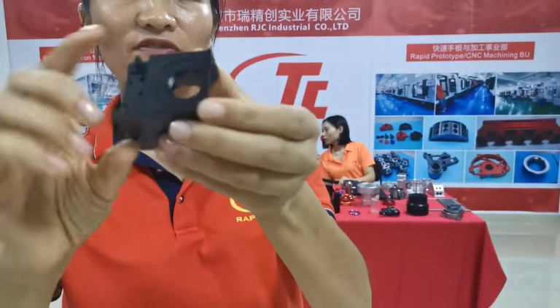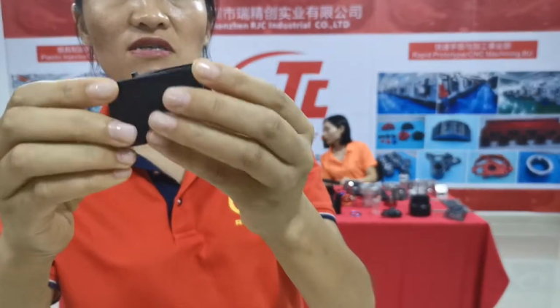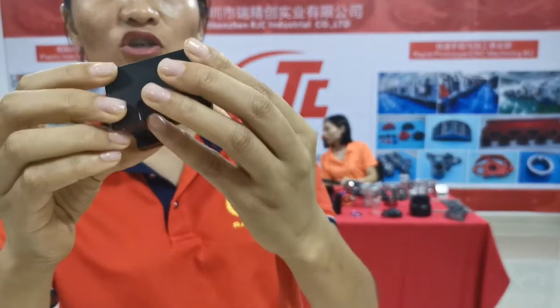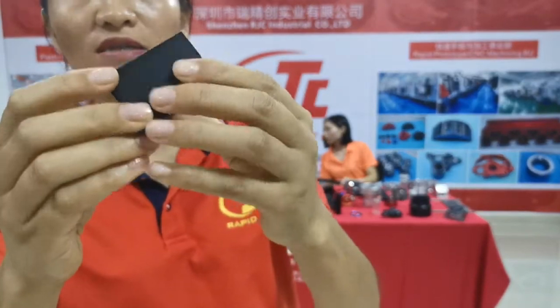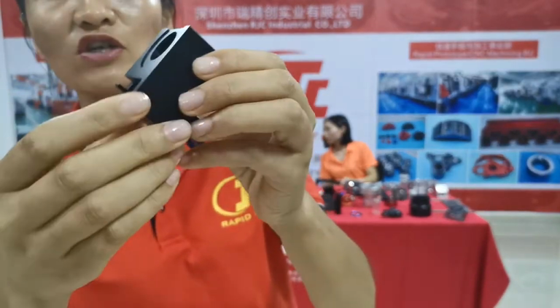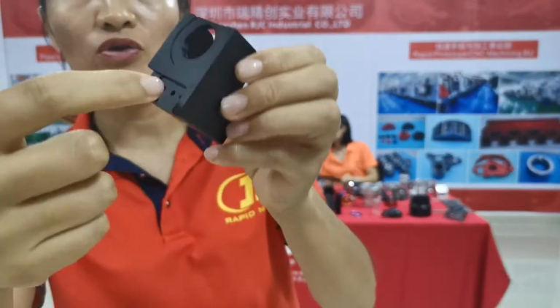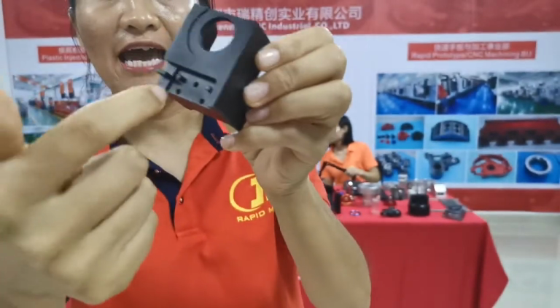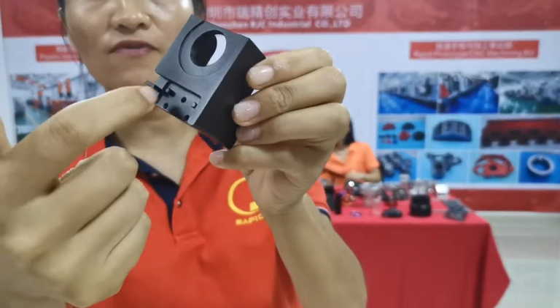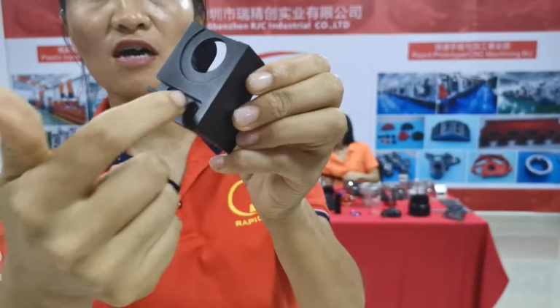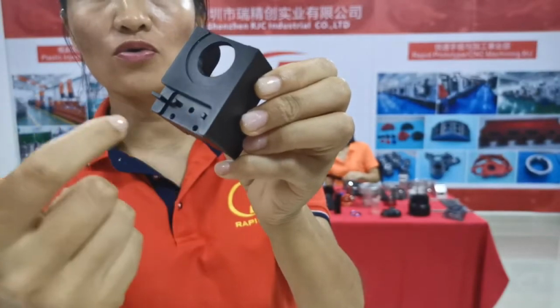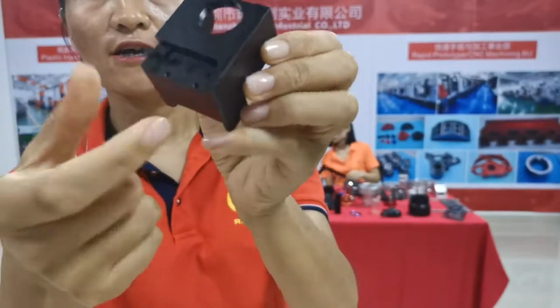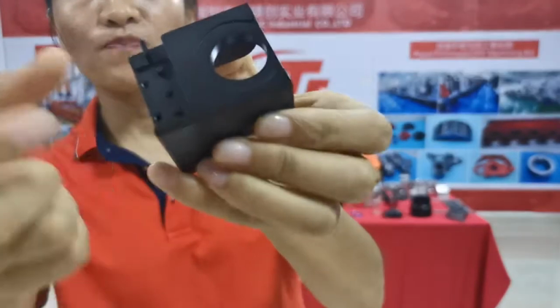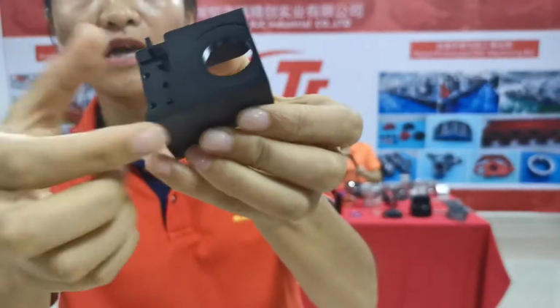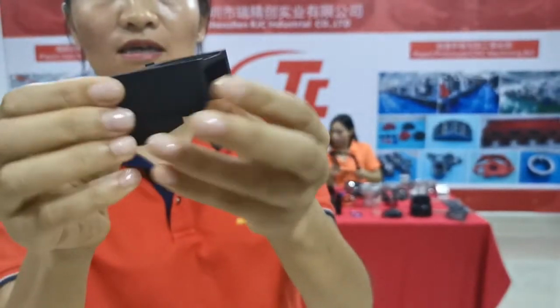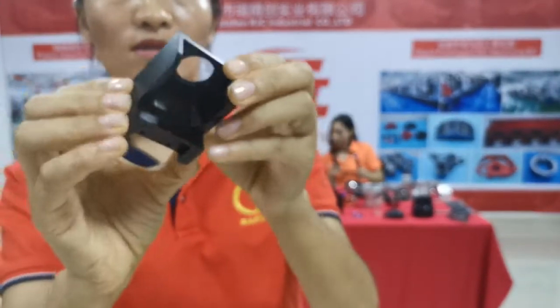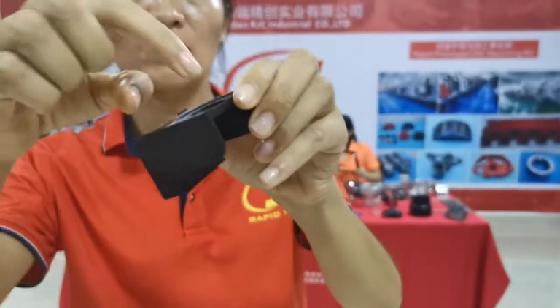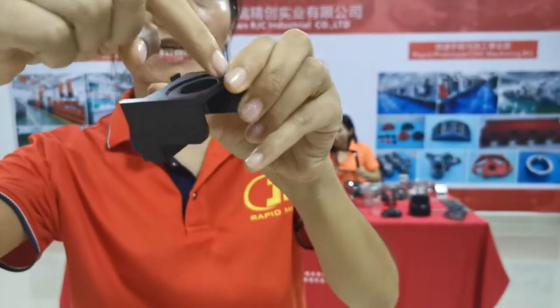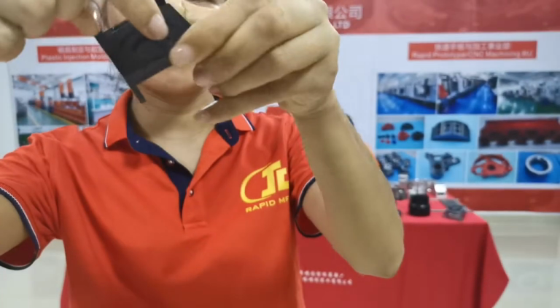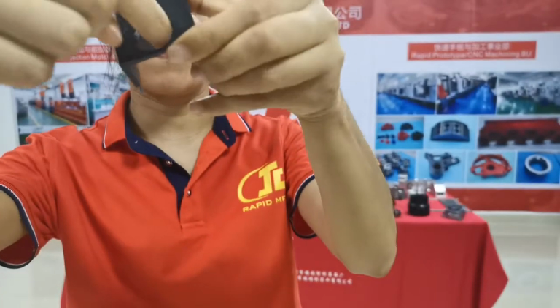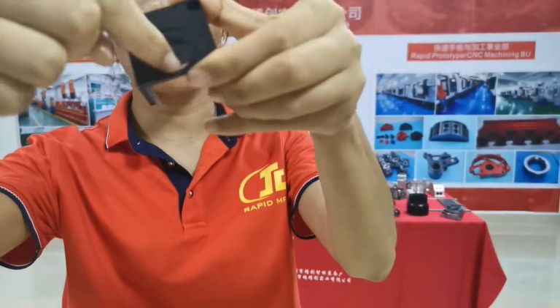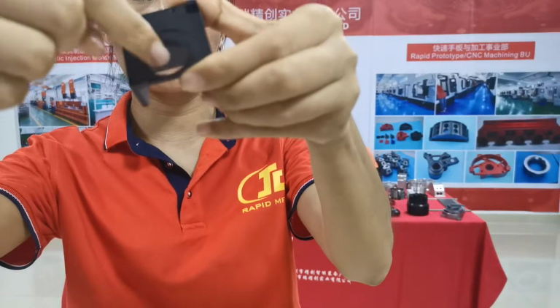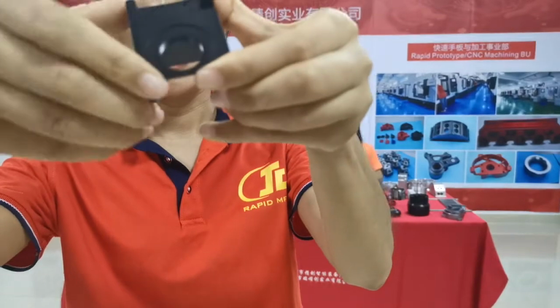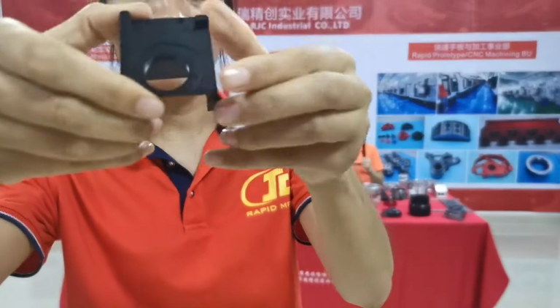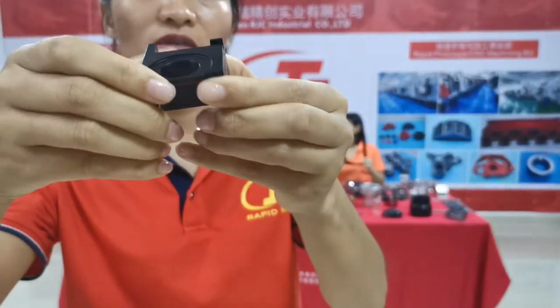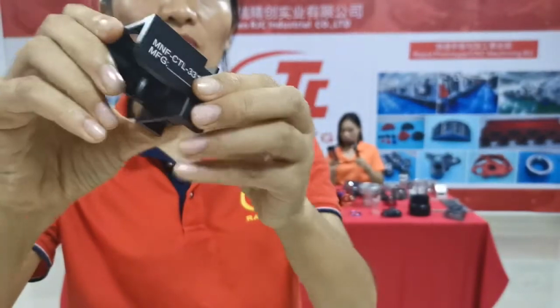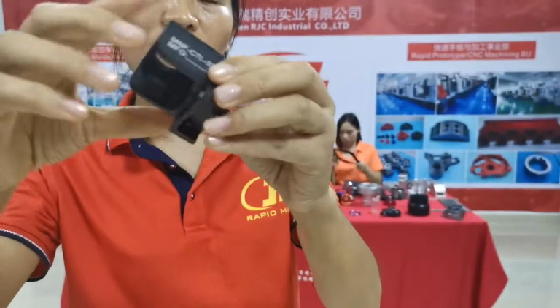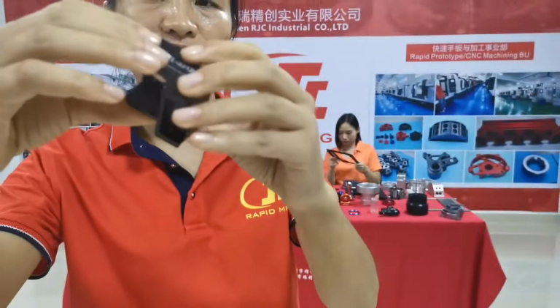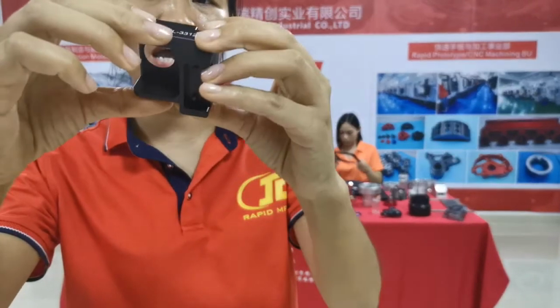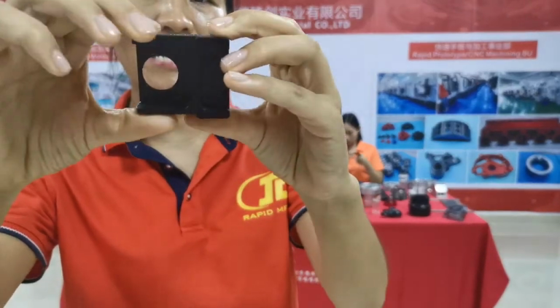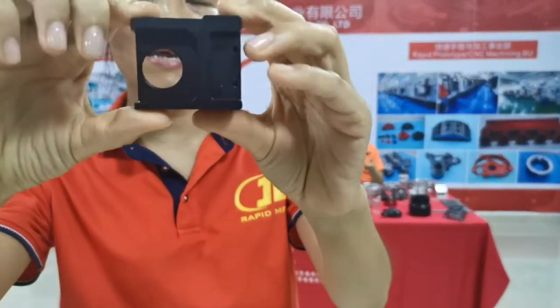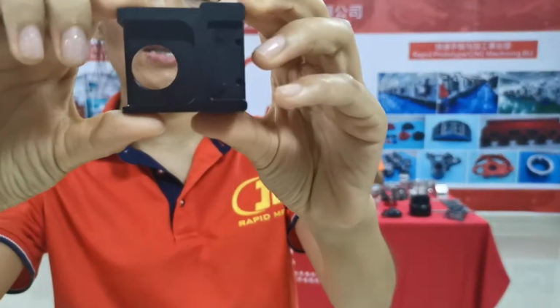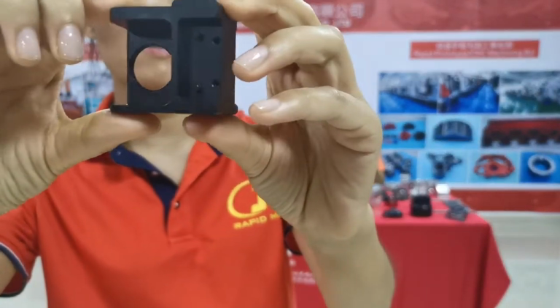After CNC machining, we do piping for these holes and do threading for these big holes. After this process, we do anodized — black anodized.